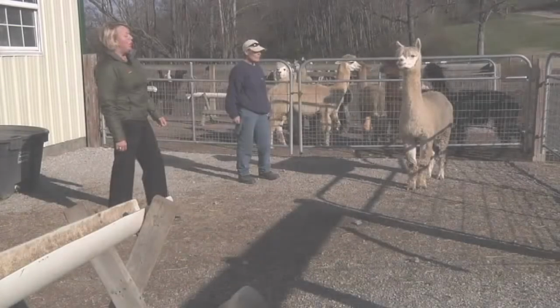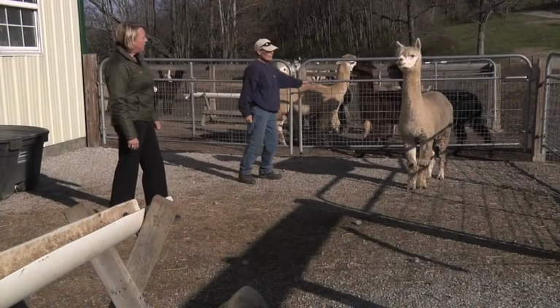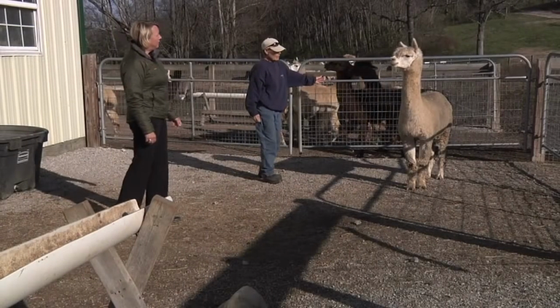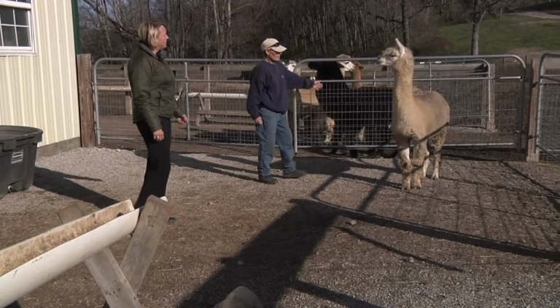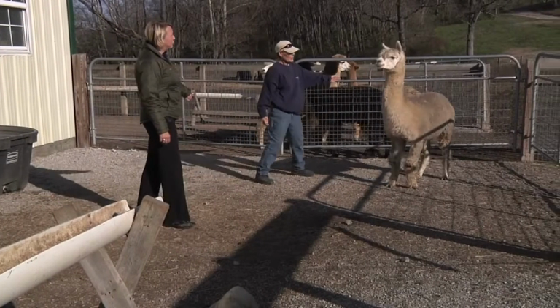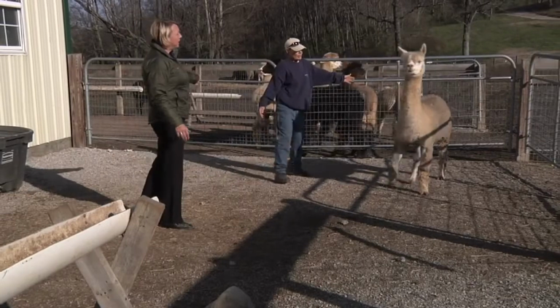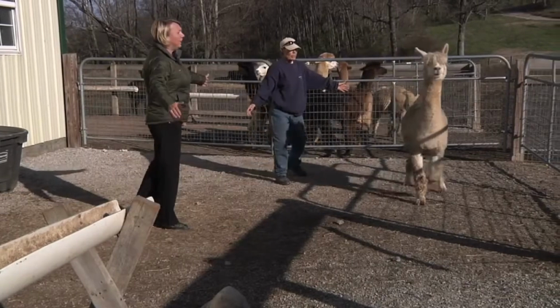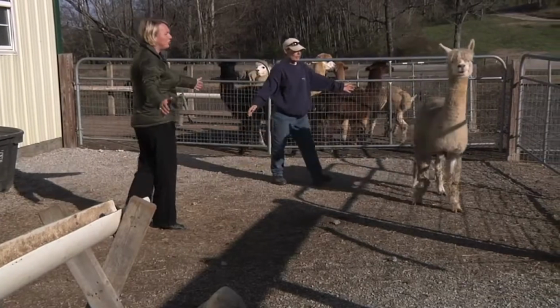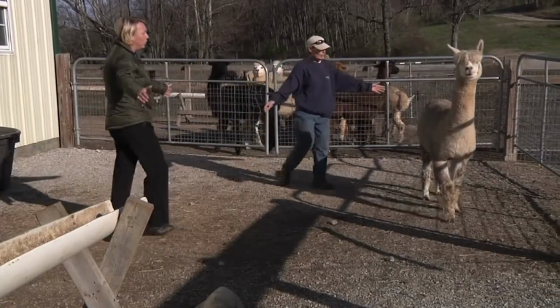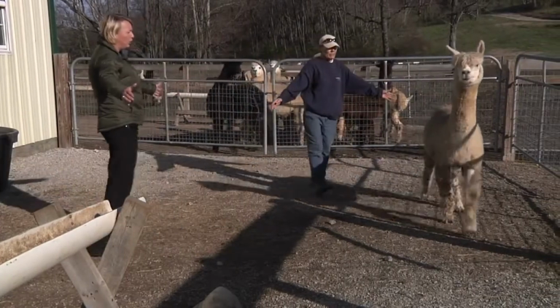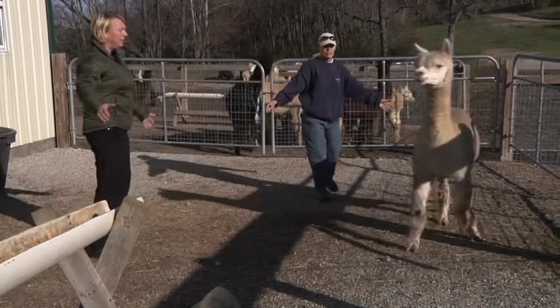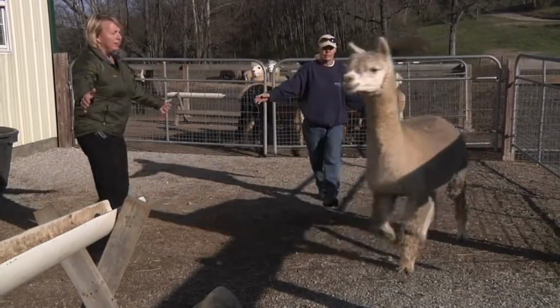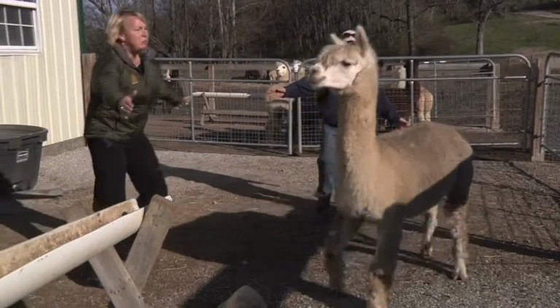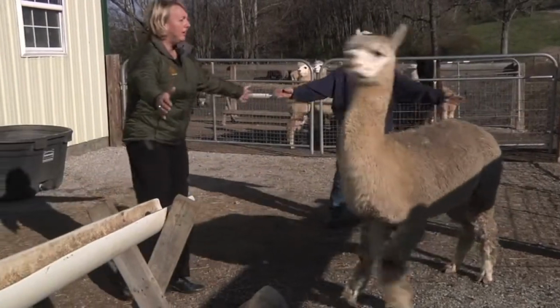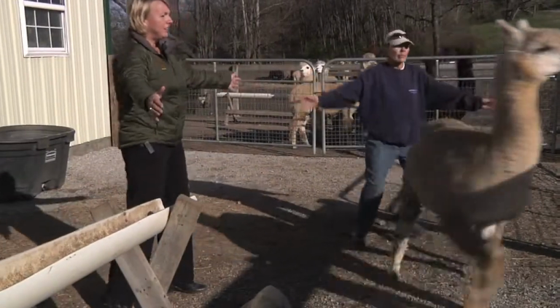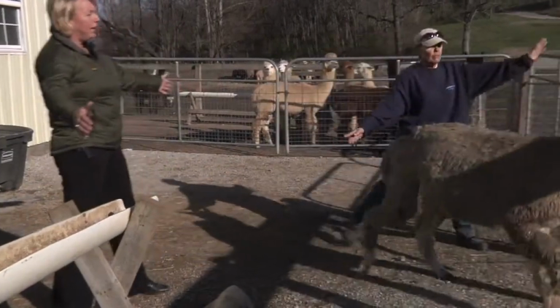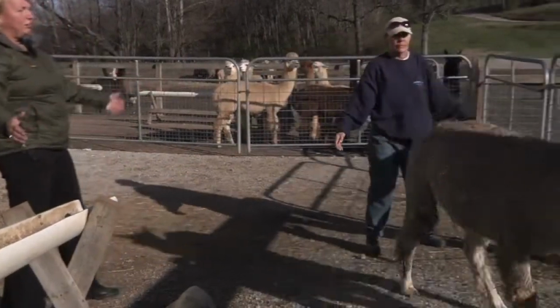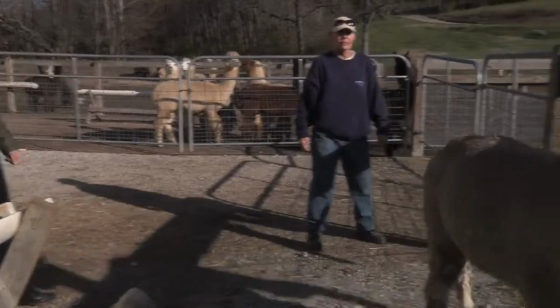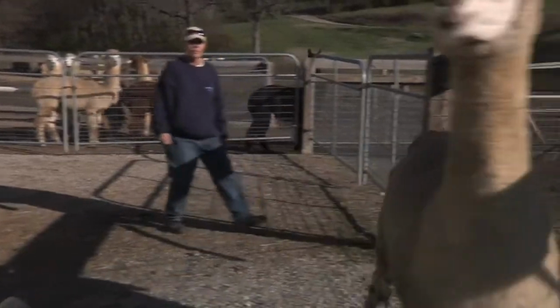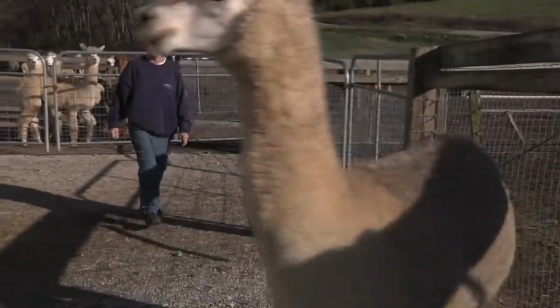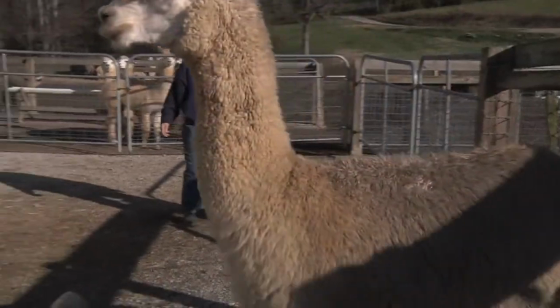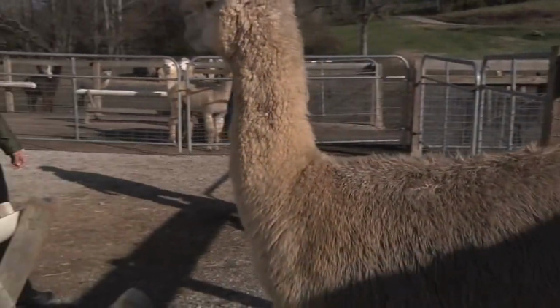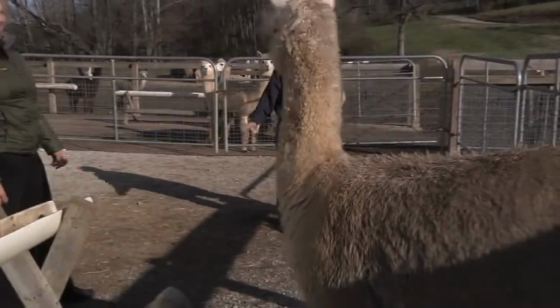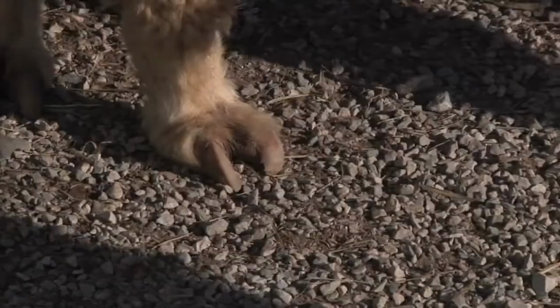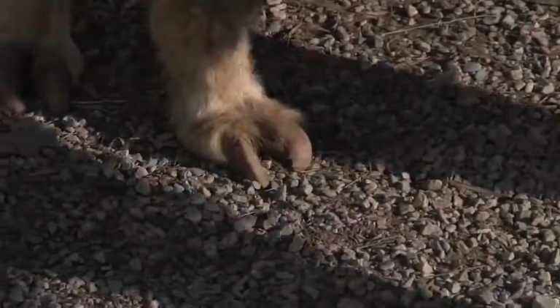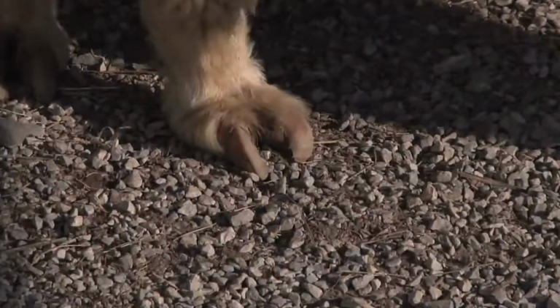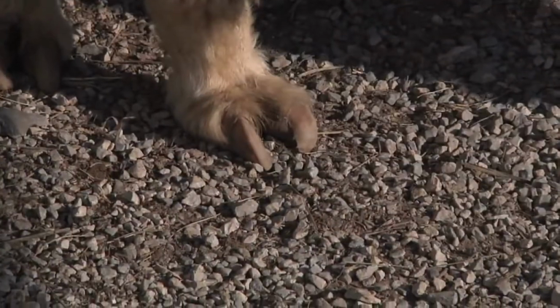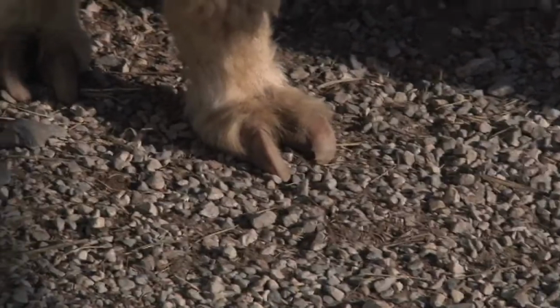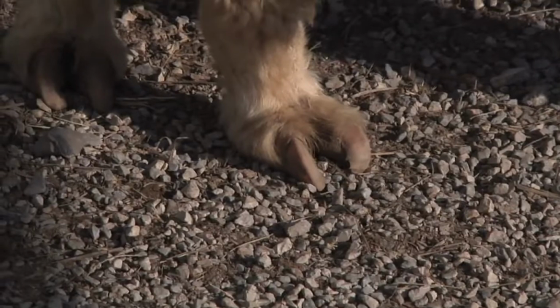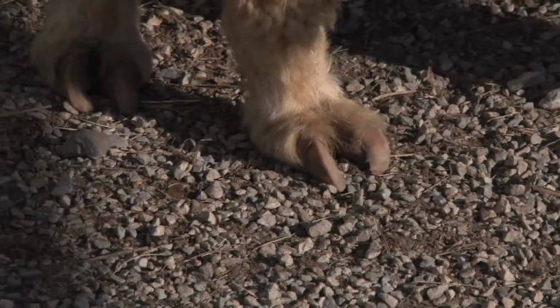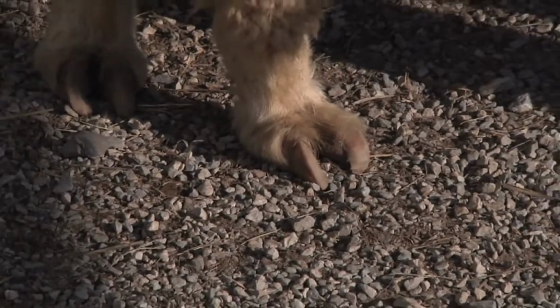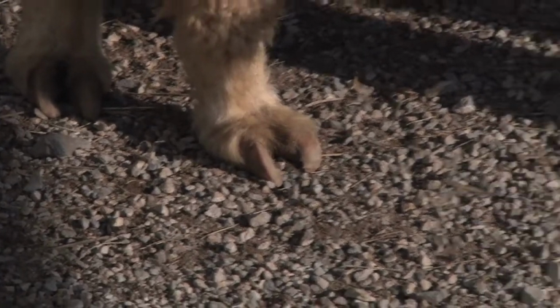When making selections and looking at show worthiness, this alpaca is a little bit out of balance. Also, his toenails are quite long in the back and would need to be trimmed.